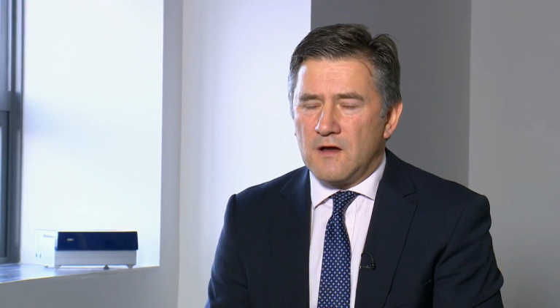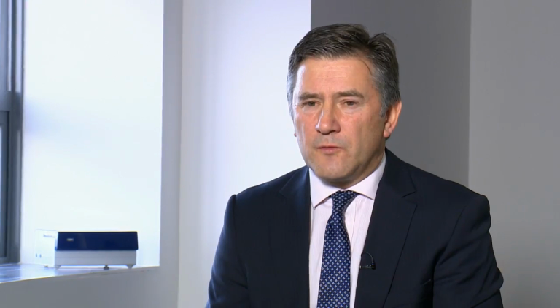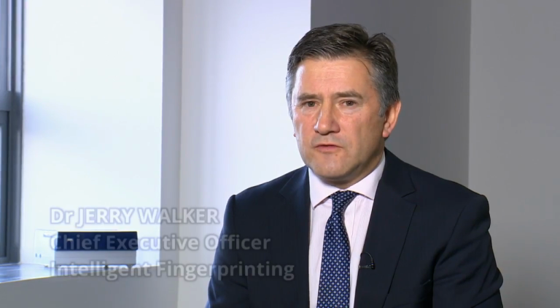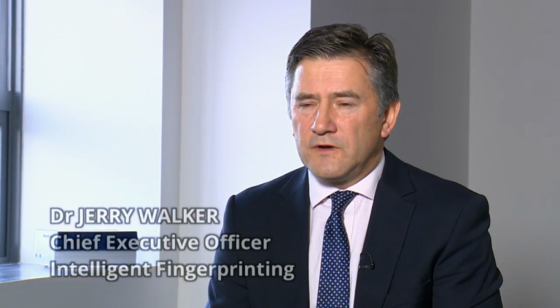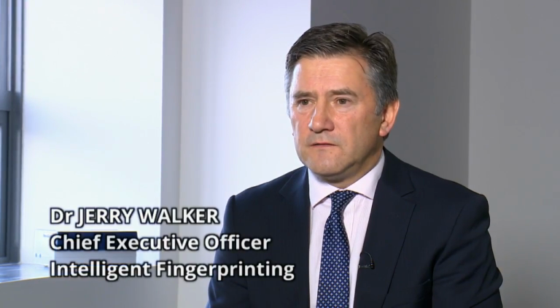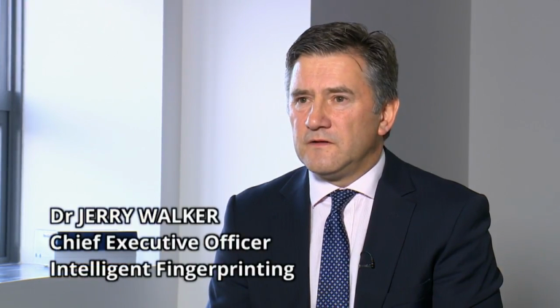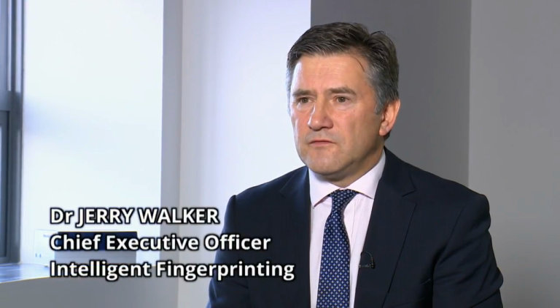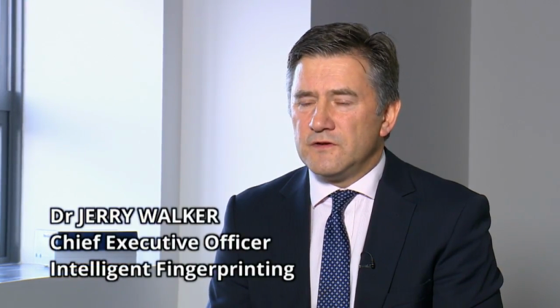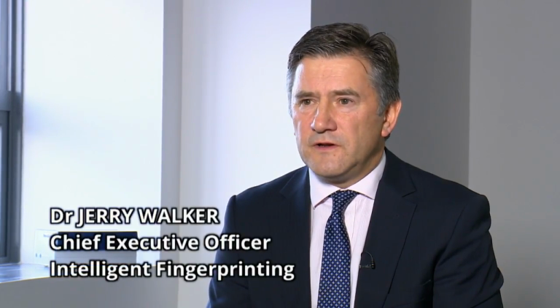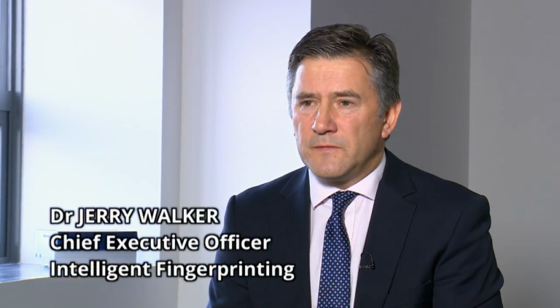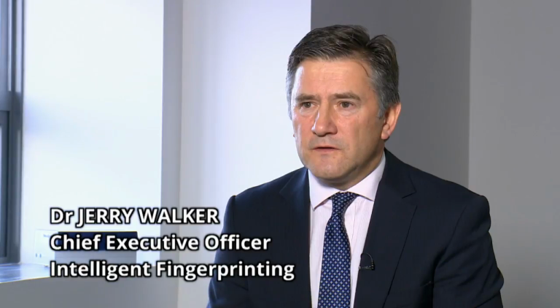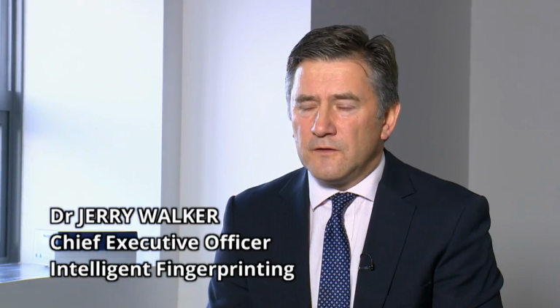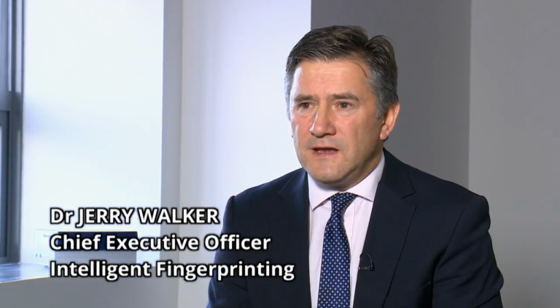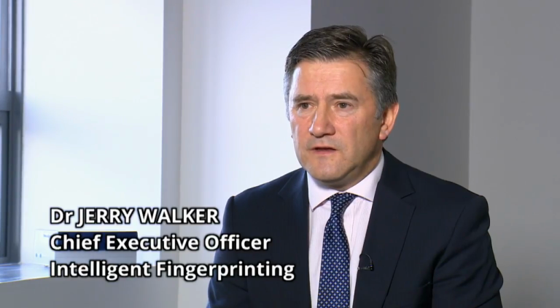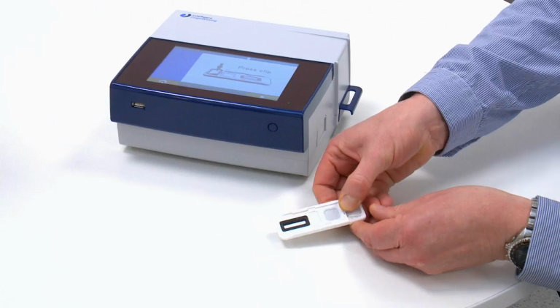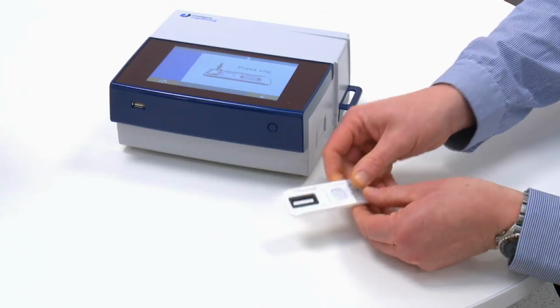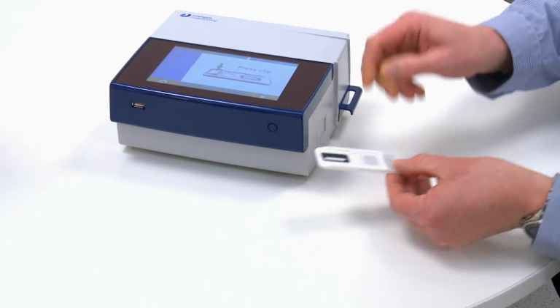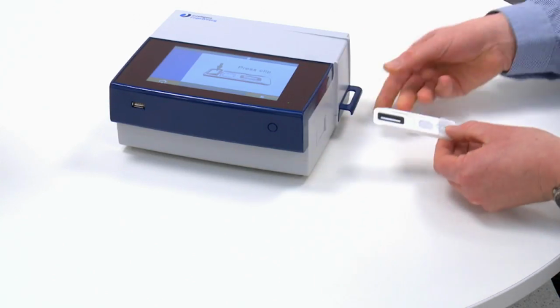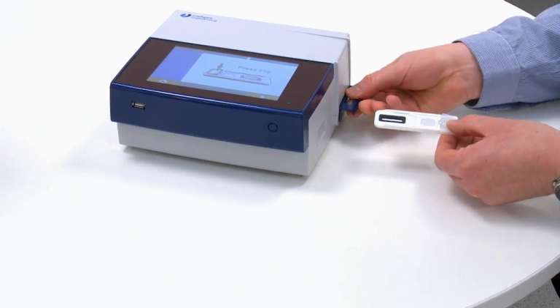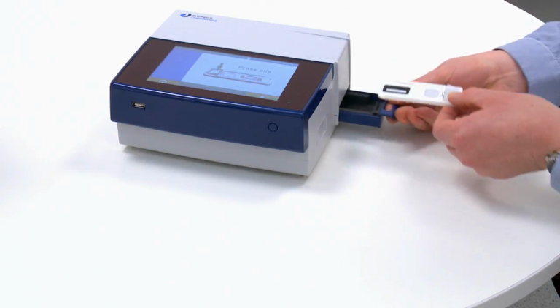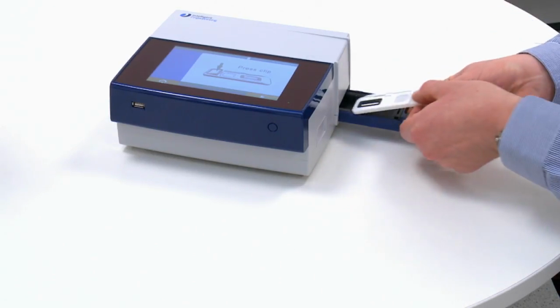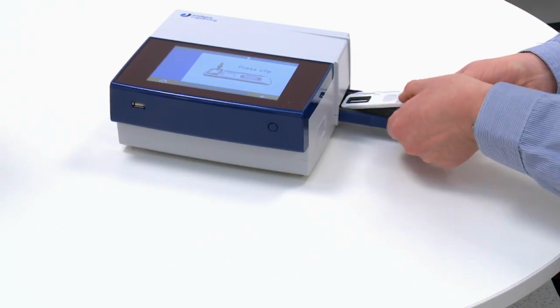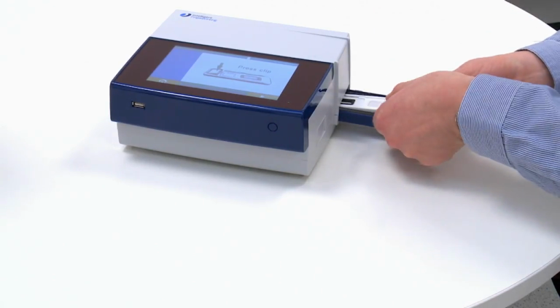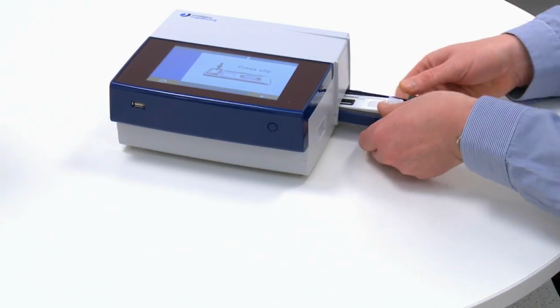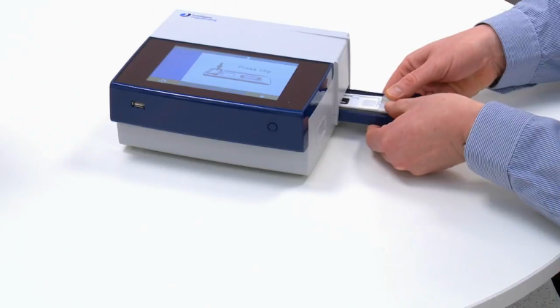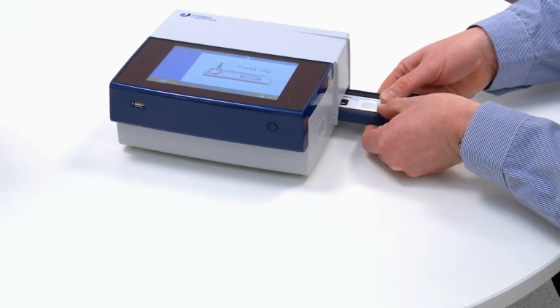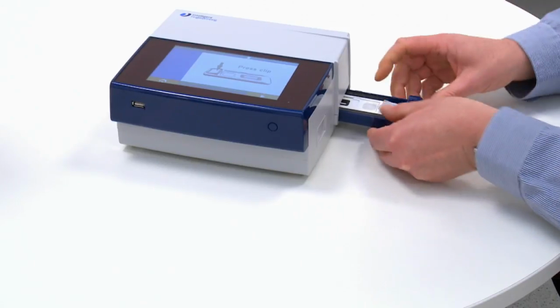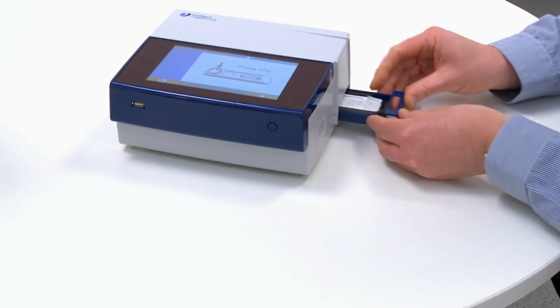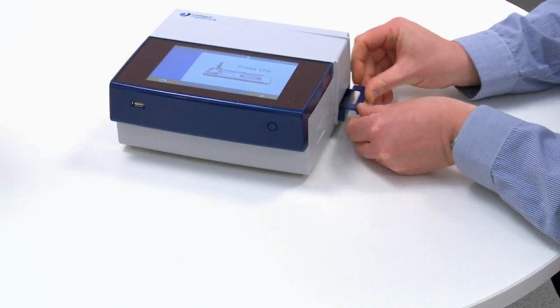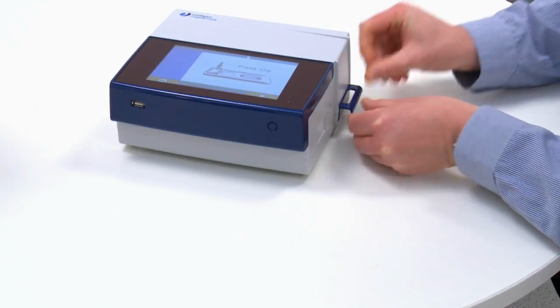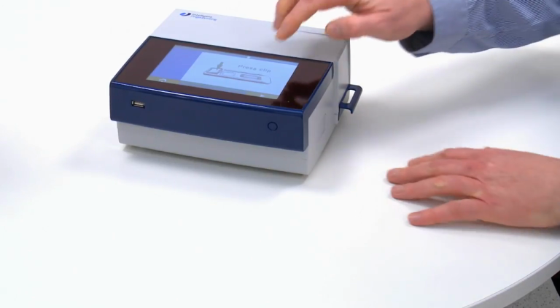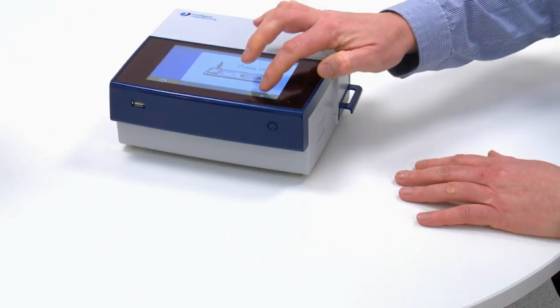Our fingerprint drug screening system is revolutionary simply because it's so easy to use. It can be carried out with a five-second fingerprint sample collection and the results are available in less than ten minutes.